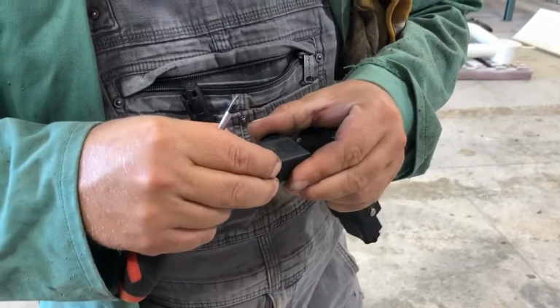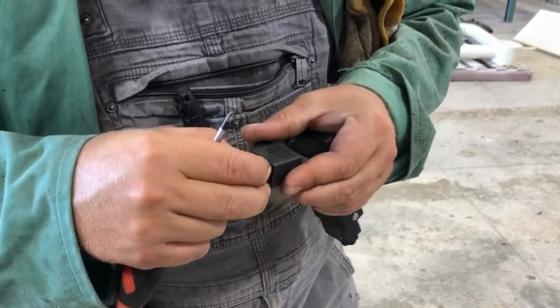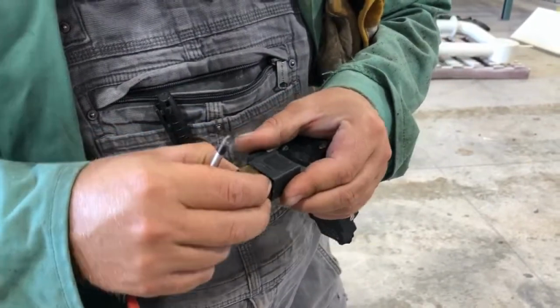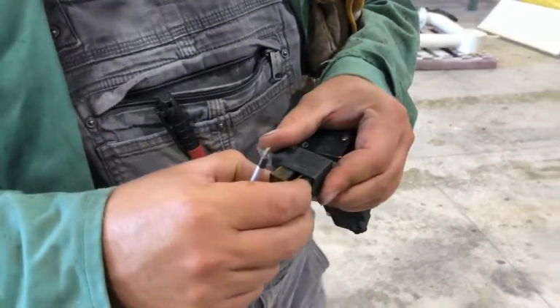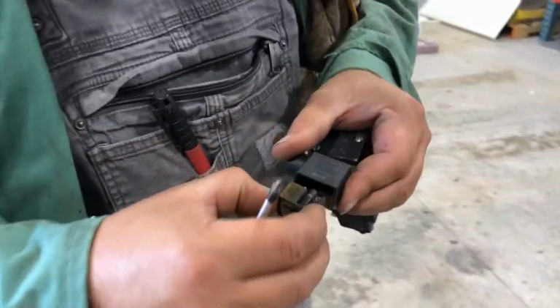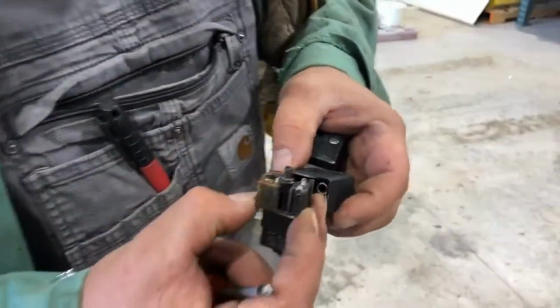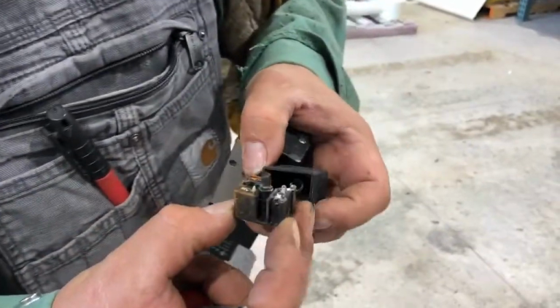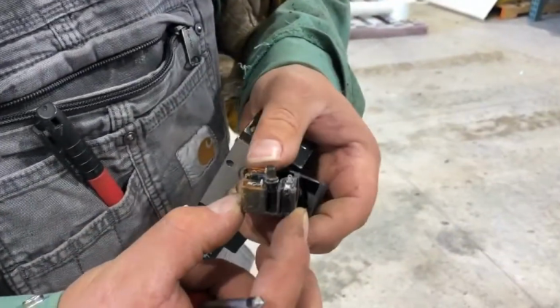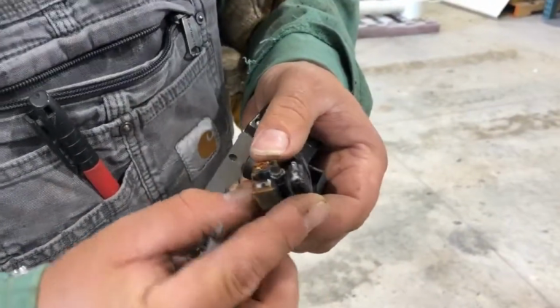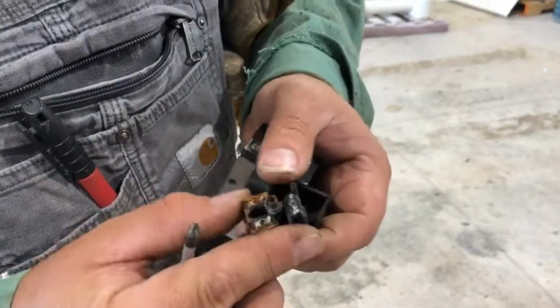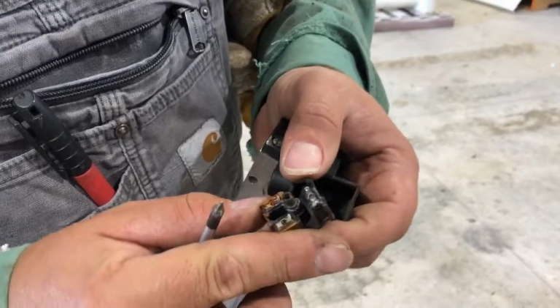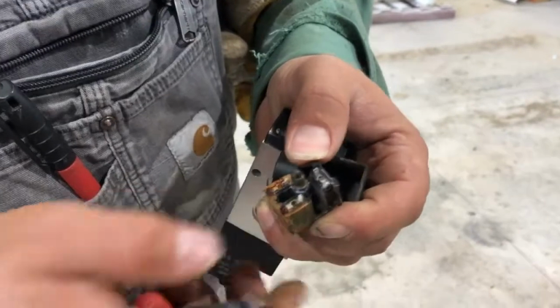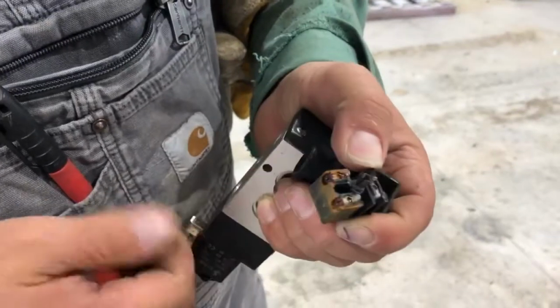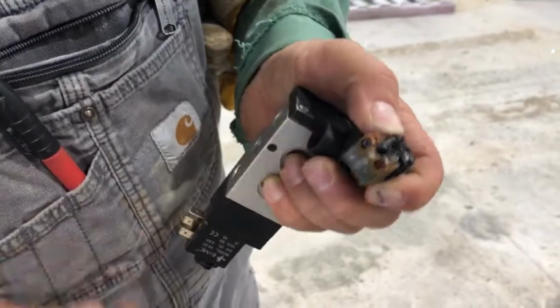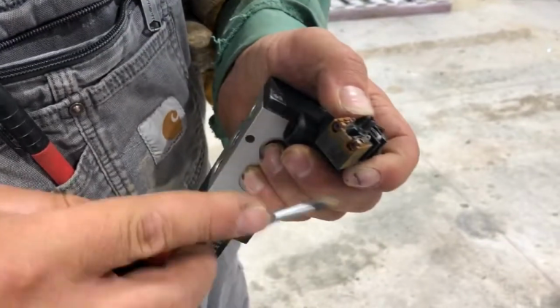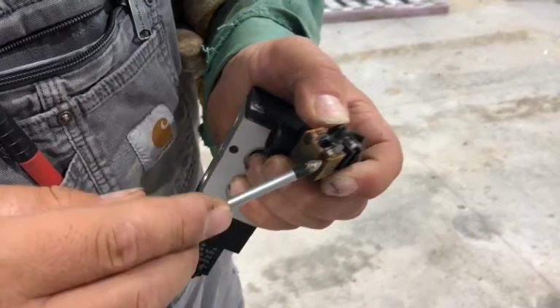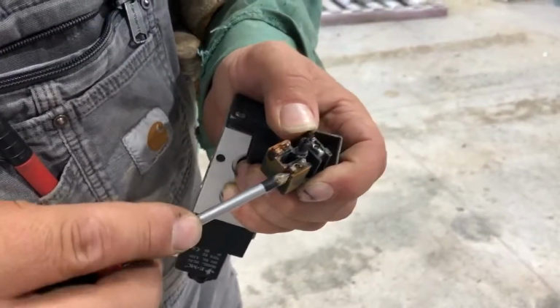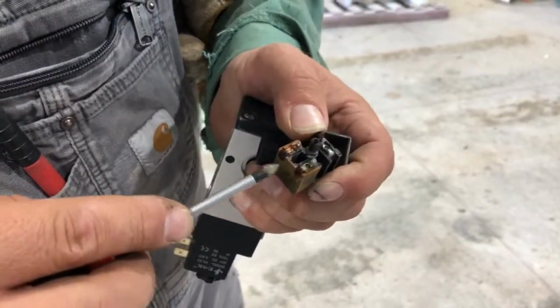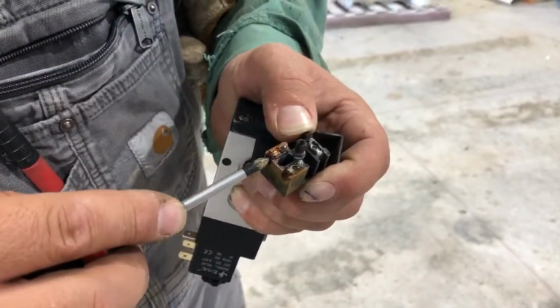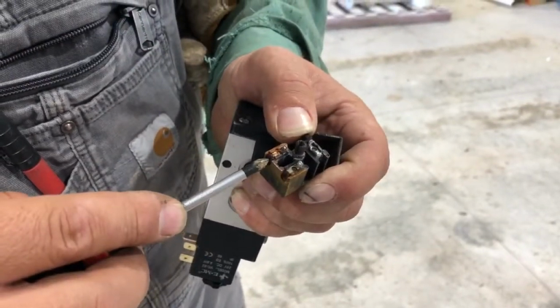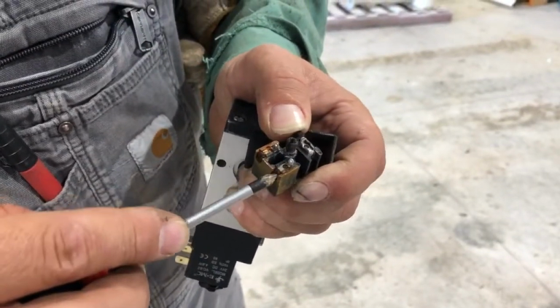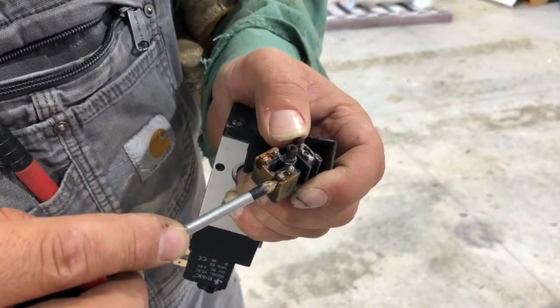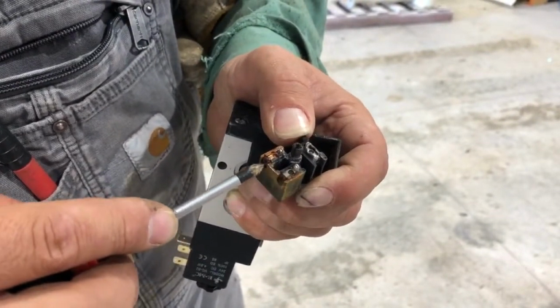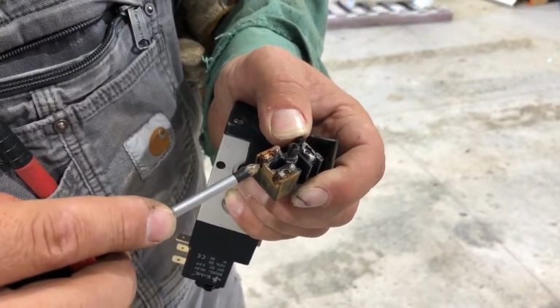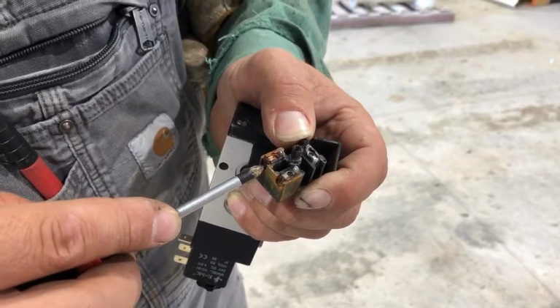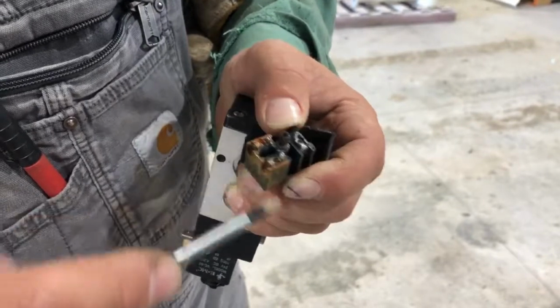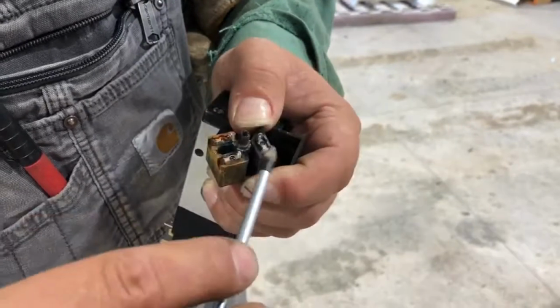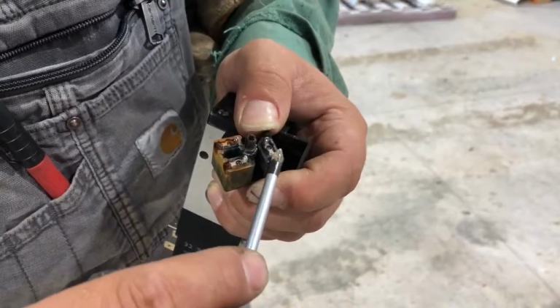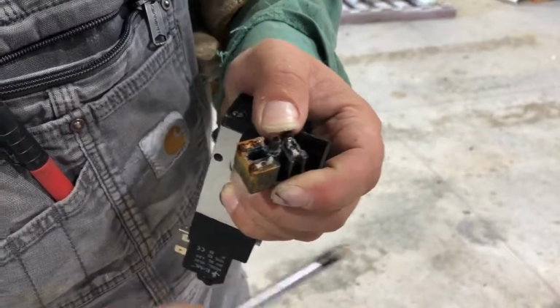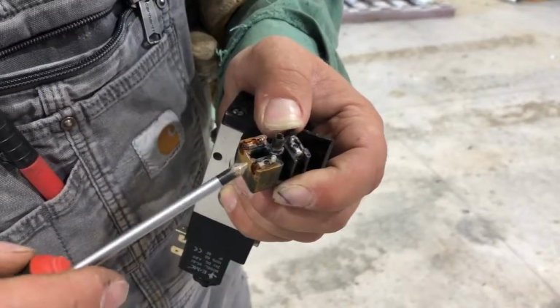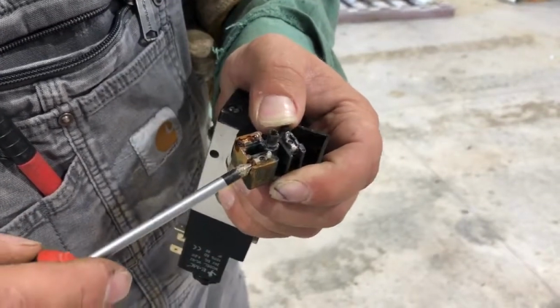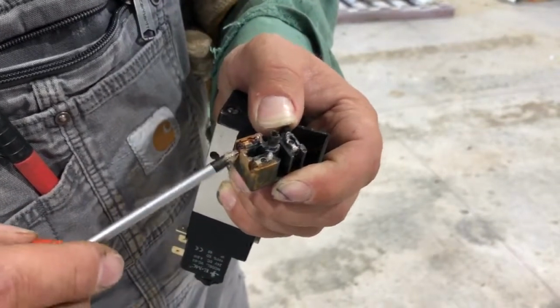When that pulls apart, this one's rusty and corroded, but you'll see the screws here where you'll check your wiring connections. They'll be connected here and here. This is the ground — we don't use it. They'll be connected here and here.